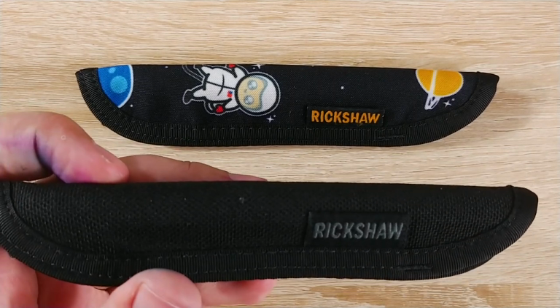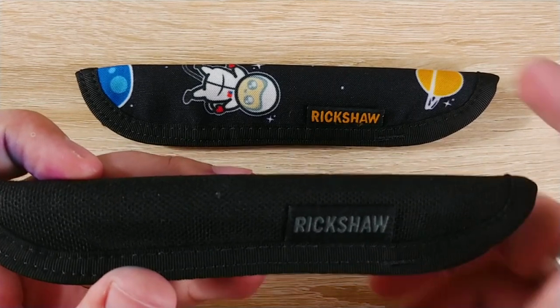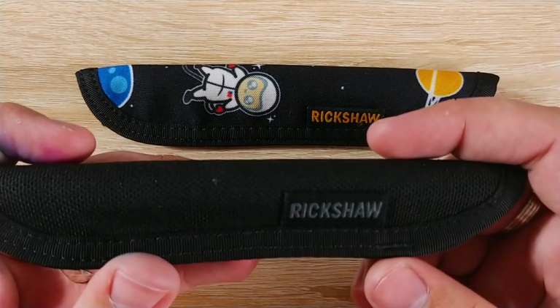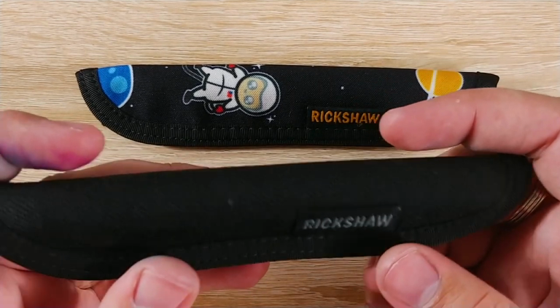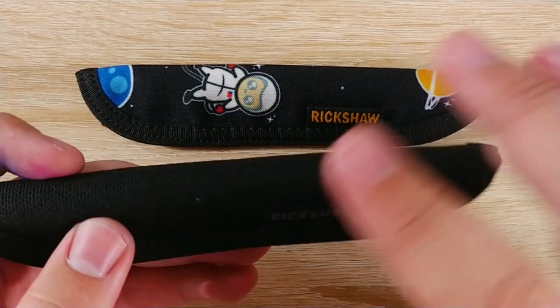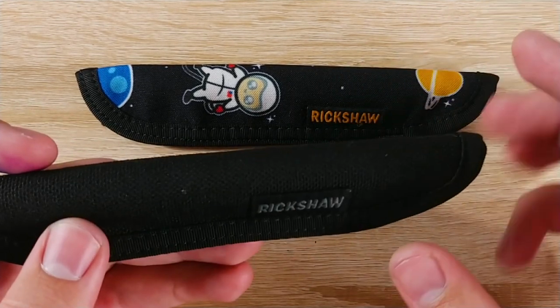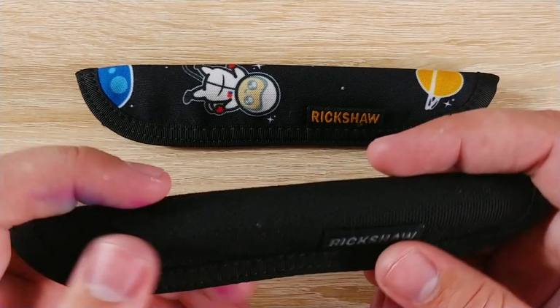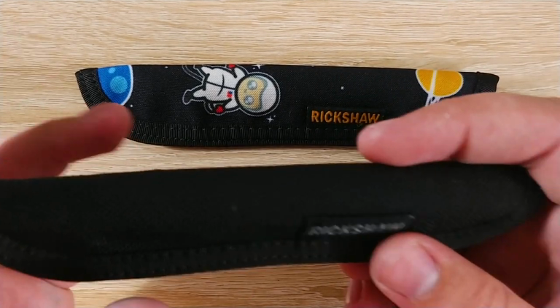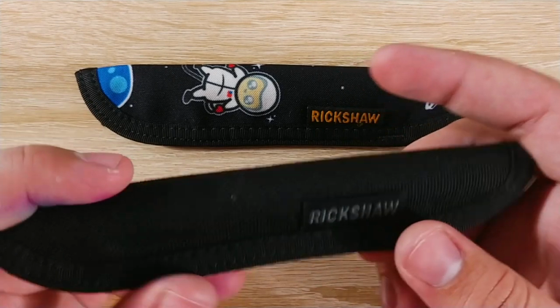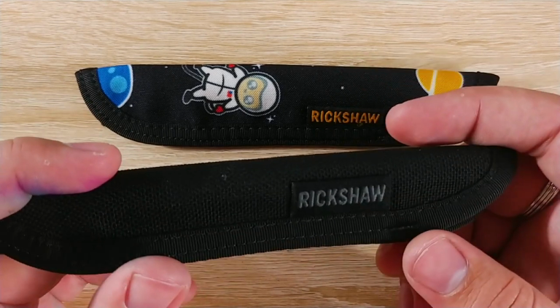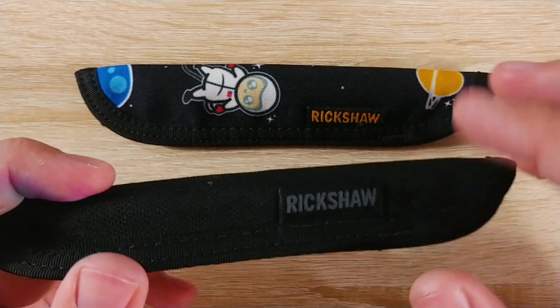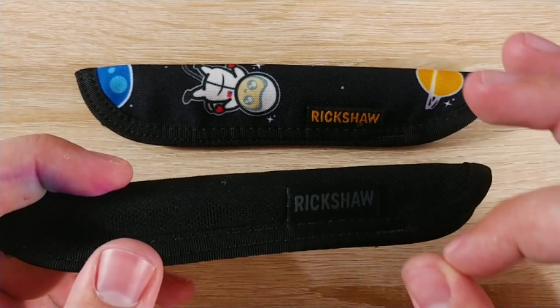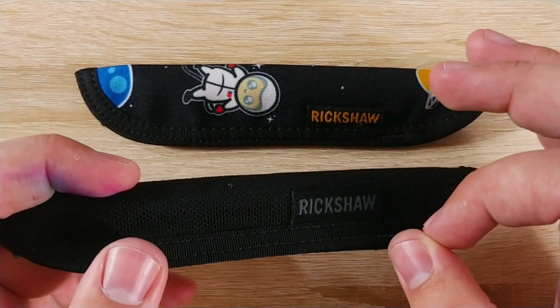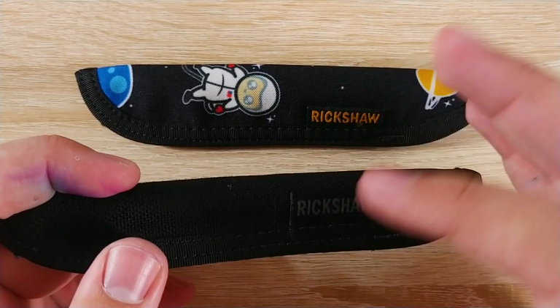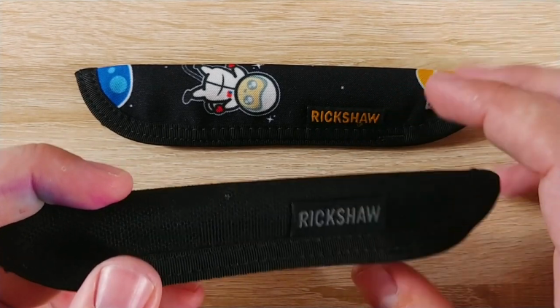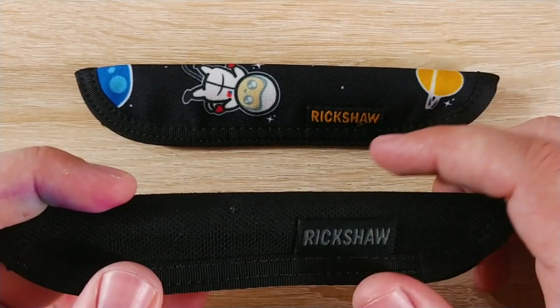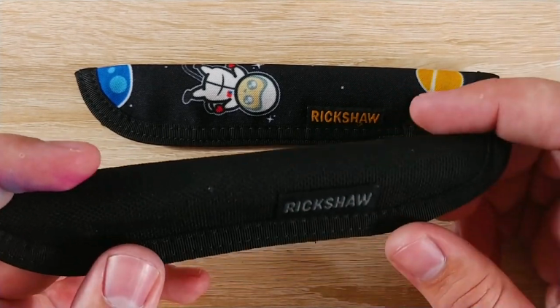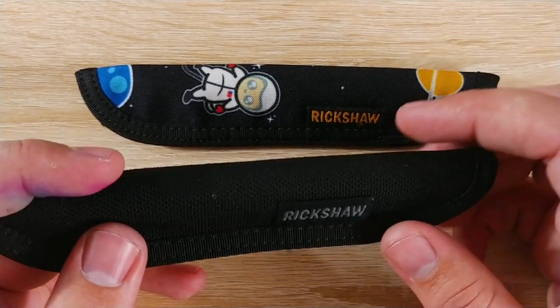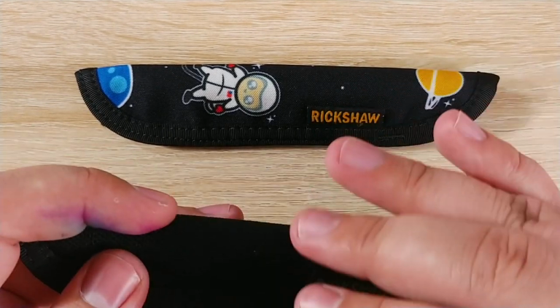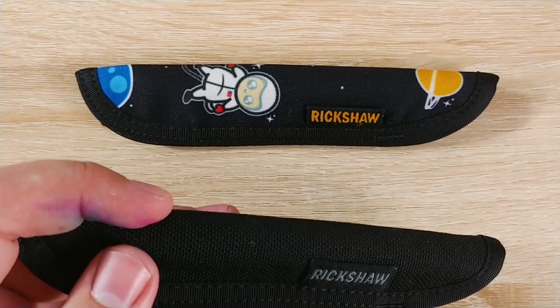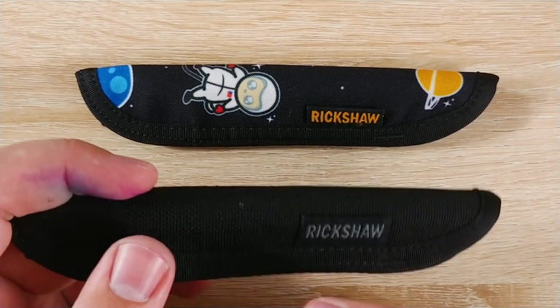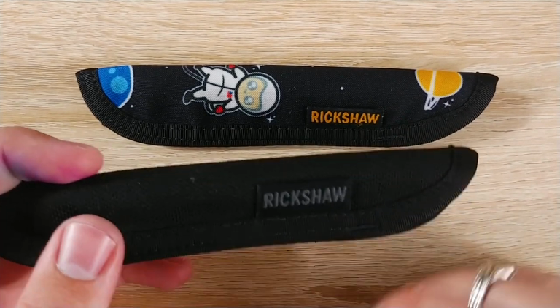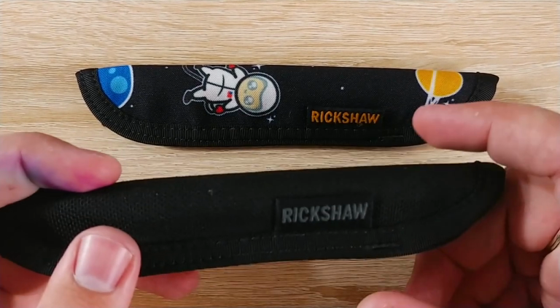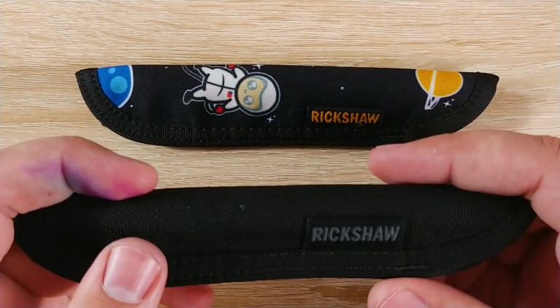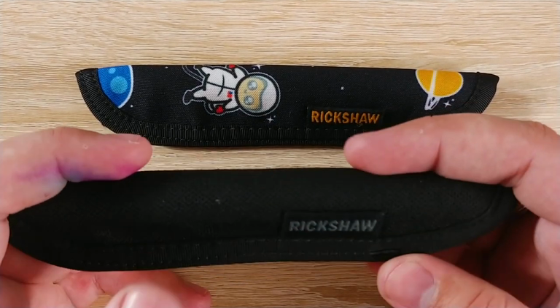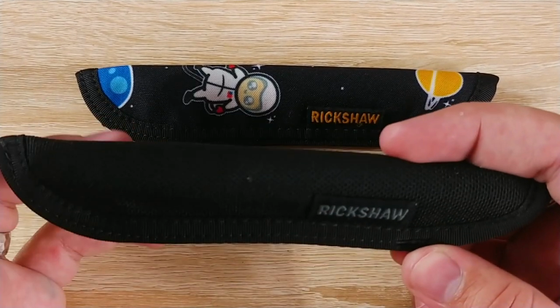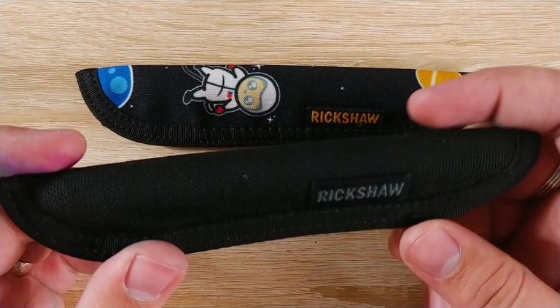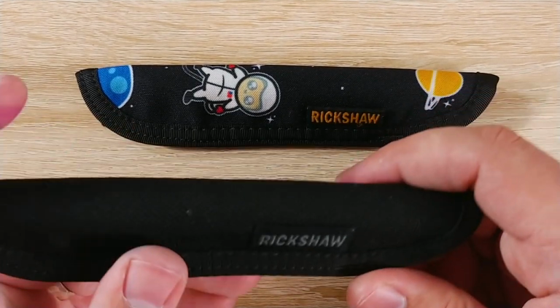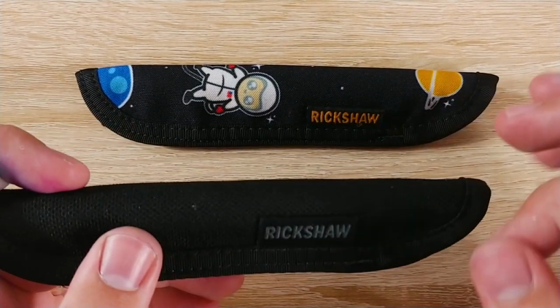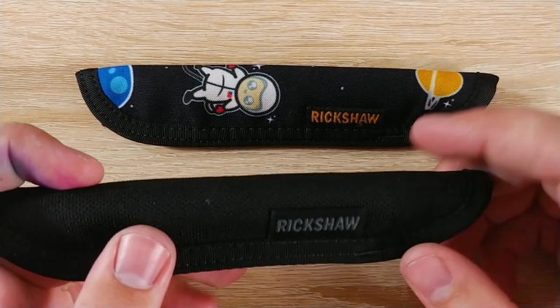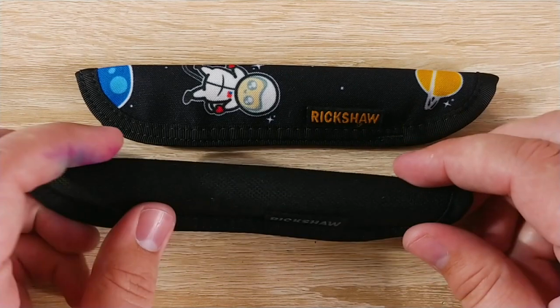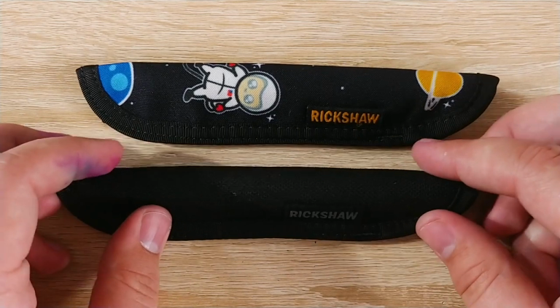They have t-shirts, things like that, a bunch of different stuff. They can also custom make some stuff. I'm not positive on the details about that, but they made — one person had a 31 pin roll, it was amazing looking. So they can do some pretty crazy stuff.